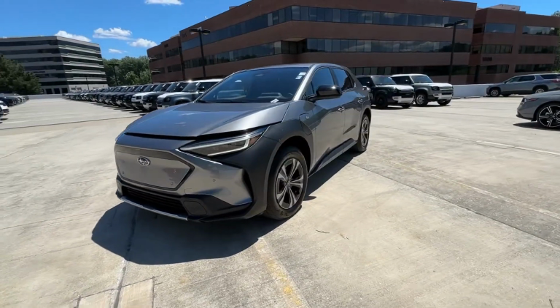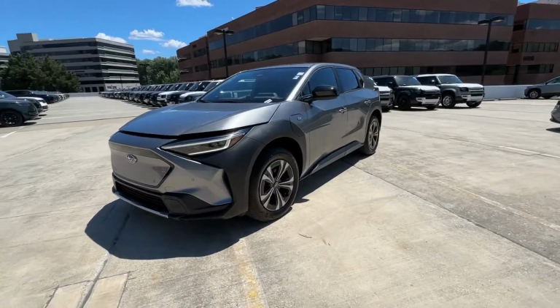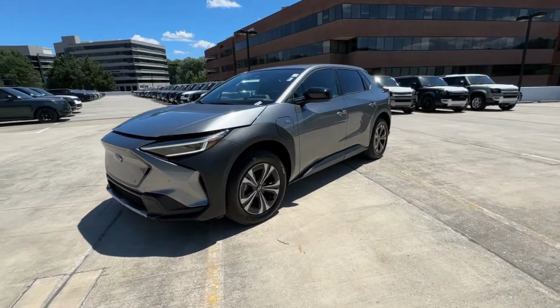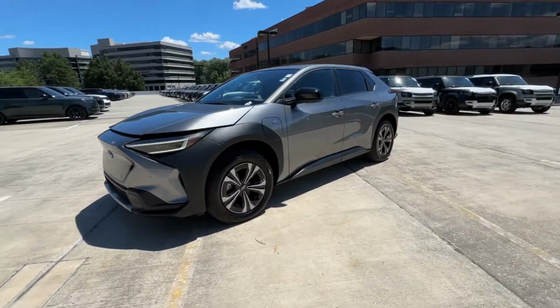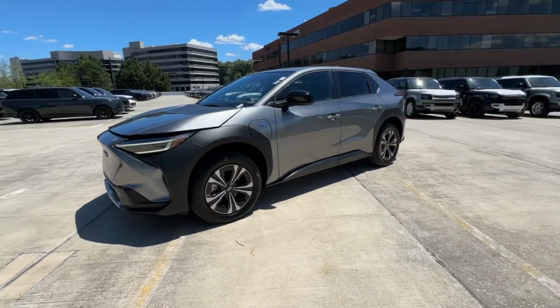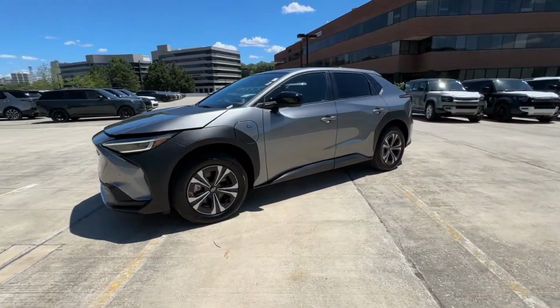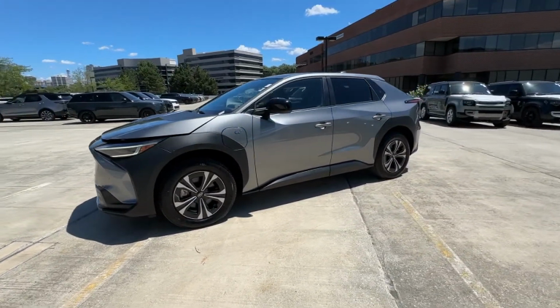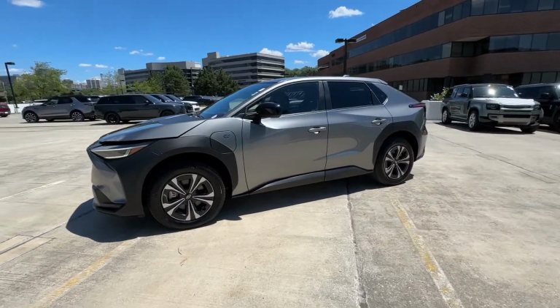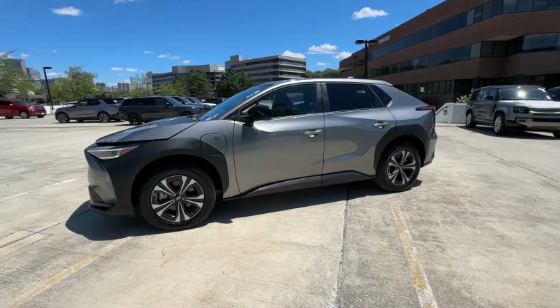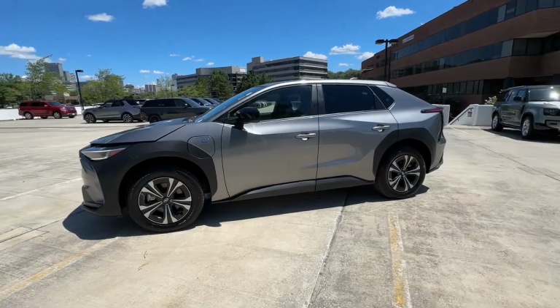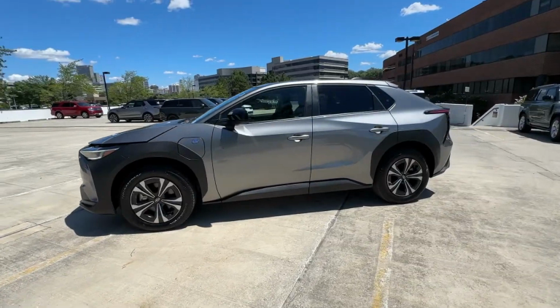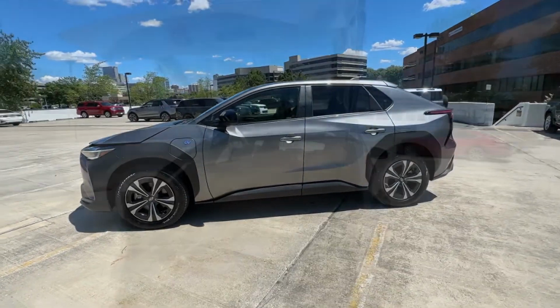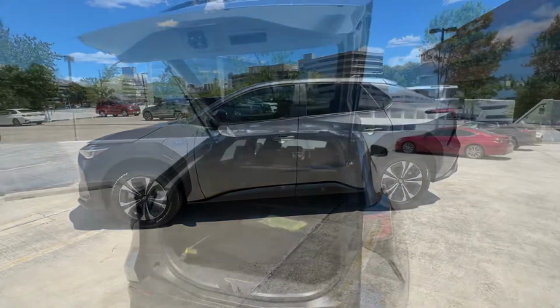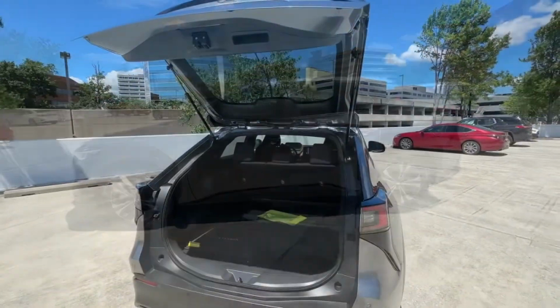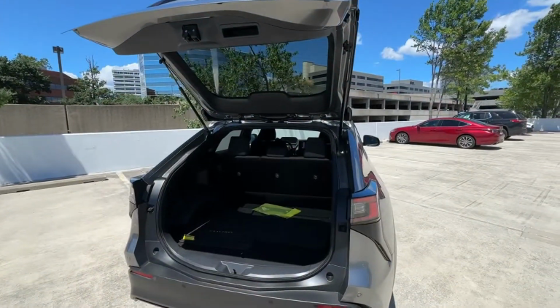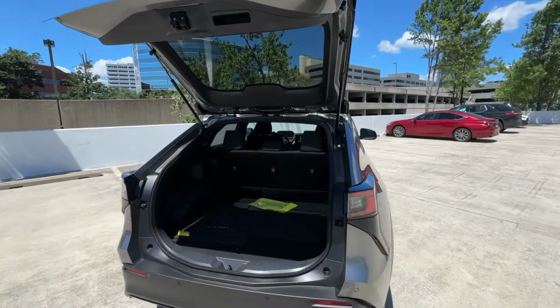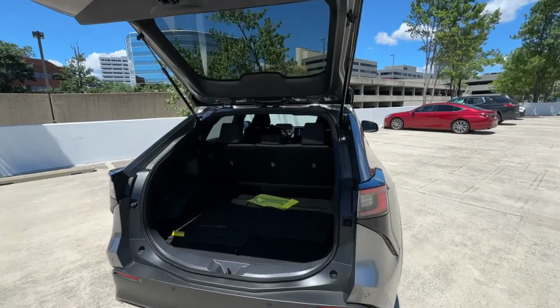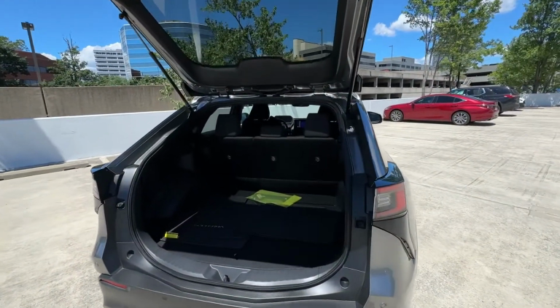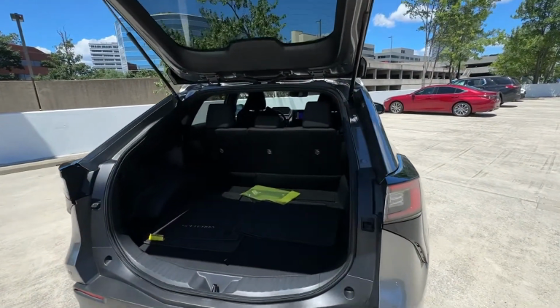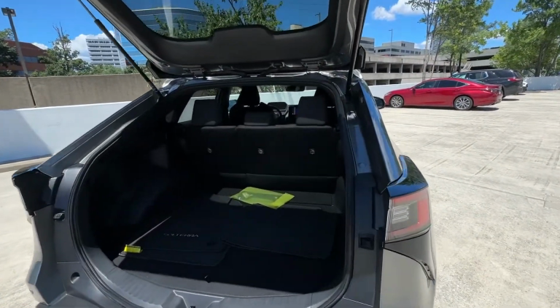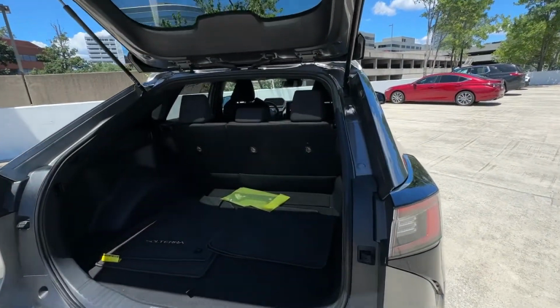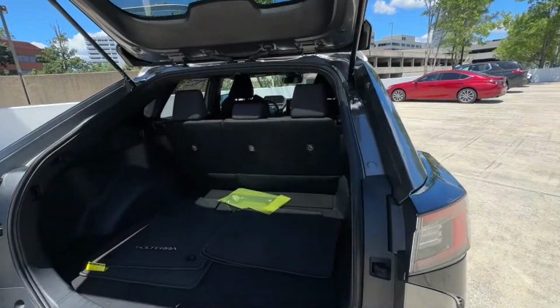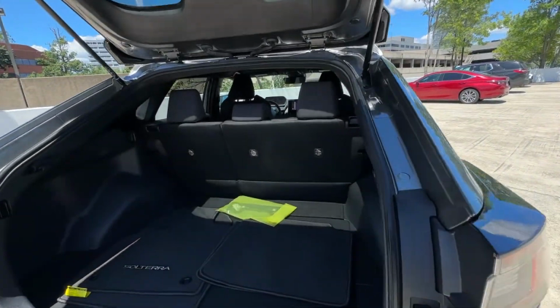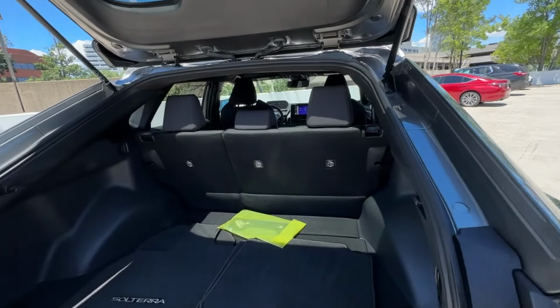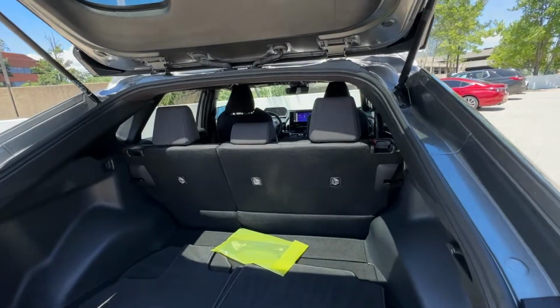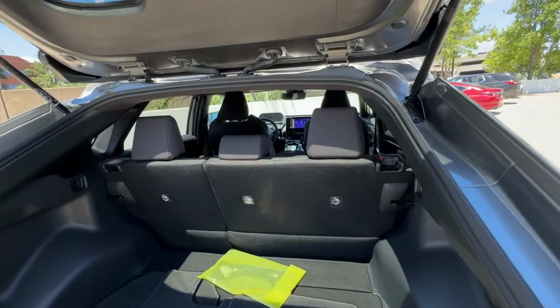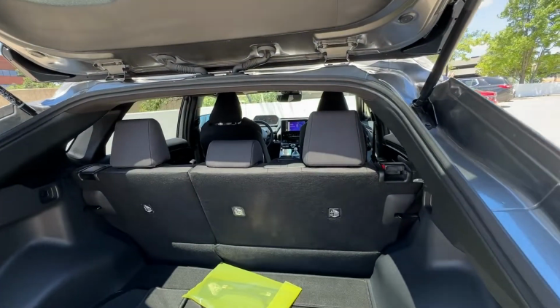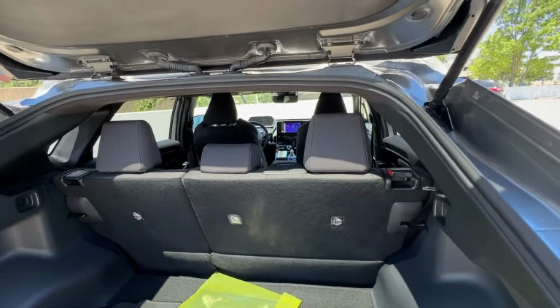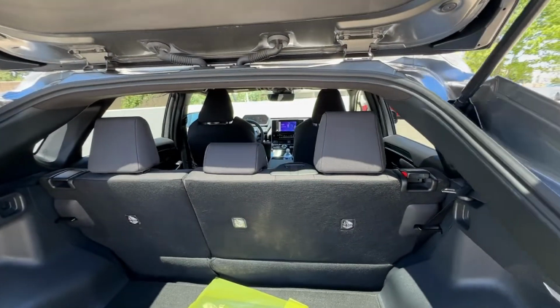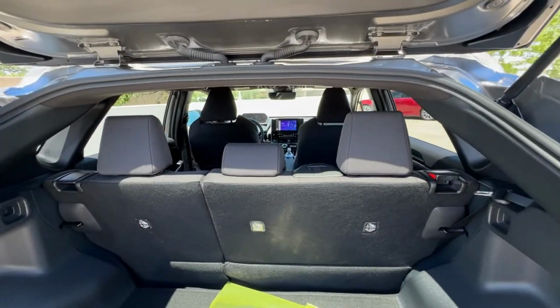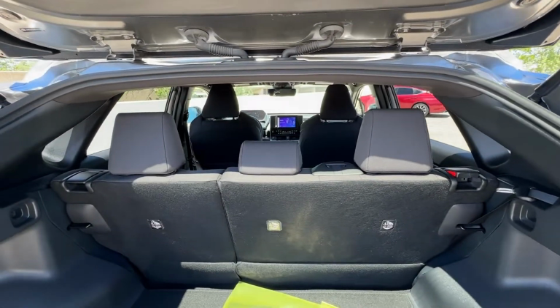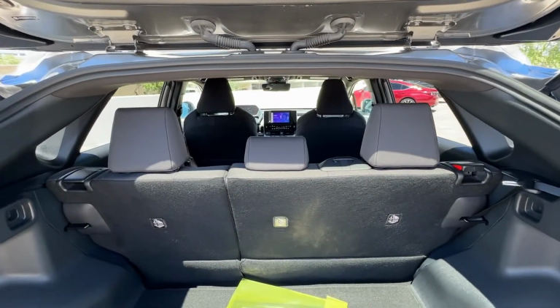The following are some of this vehicle's highlighted options: Apple CarPlay and/or Android Auto, navigation system, keyless entry, satellite radio, and heated mirrors.